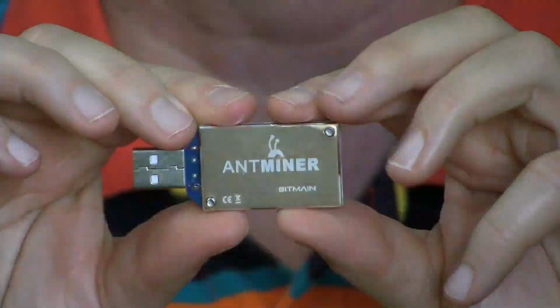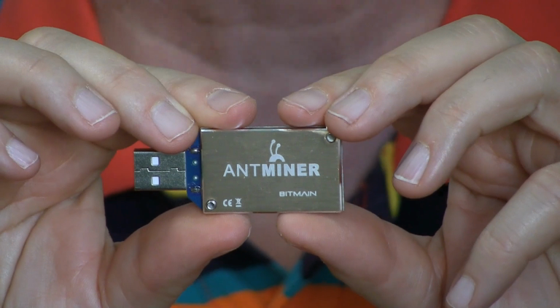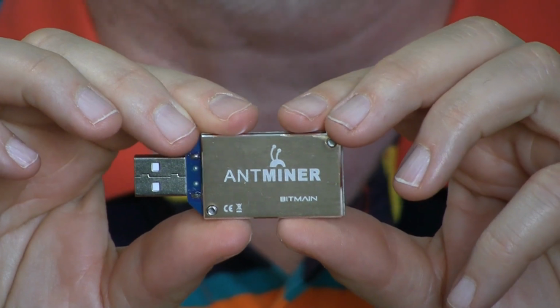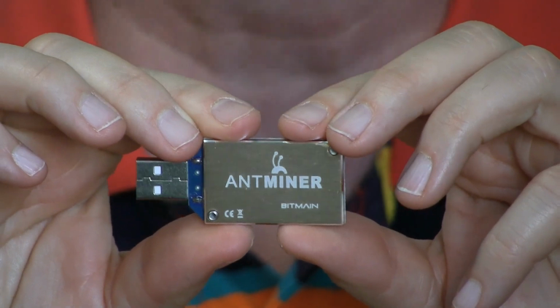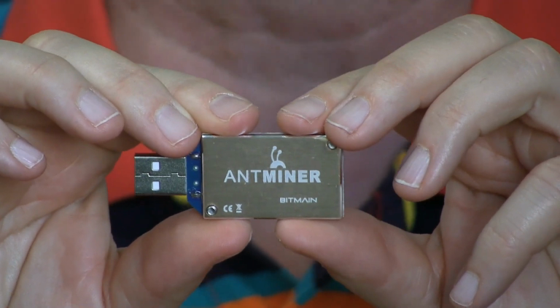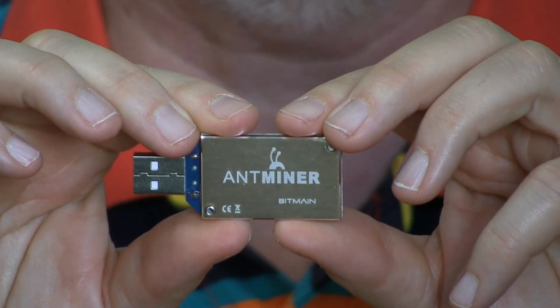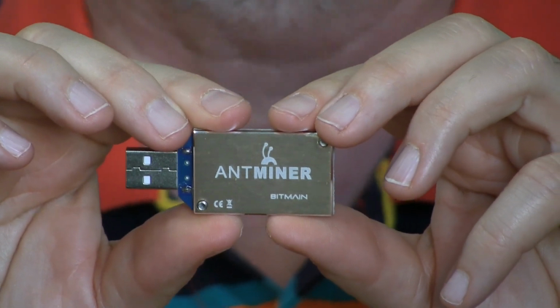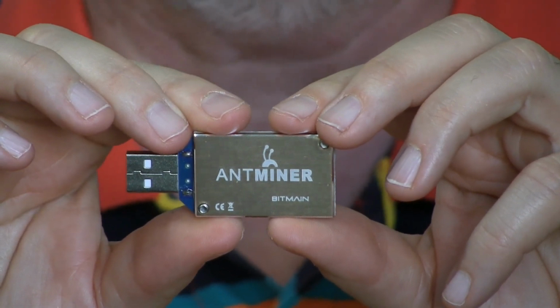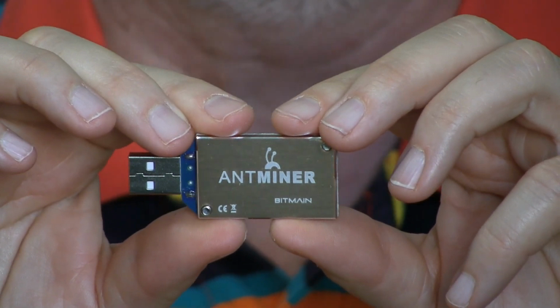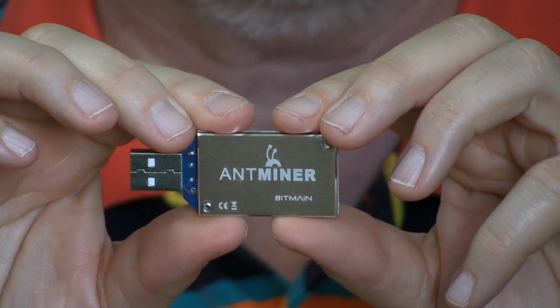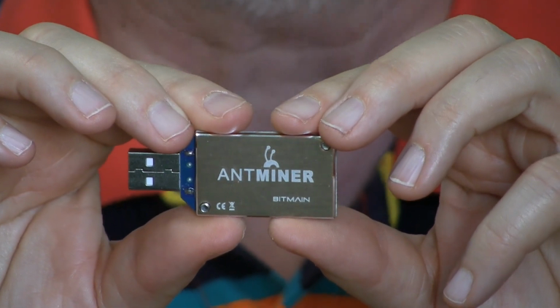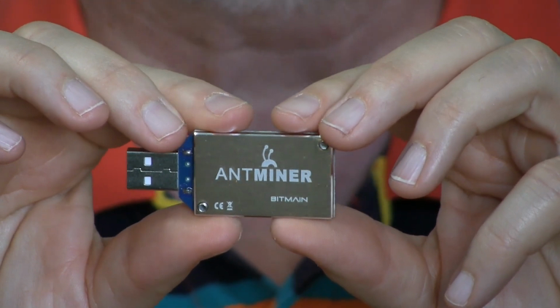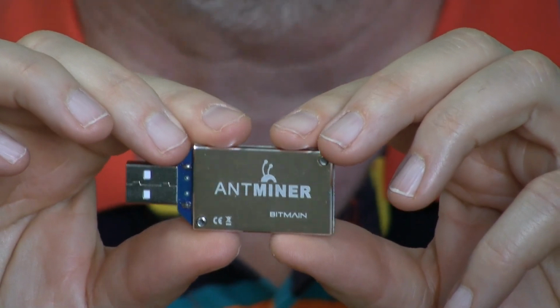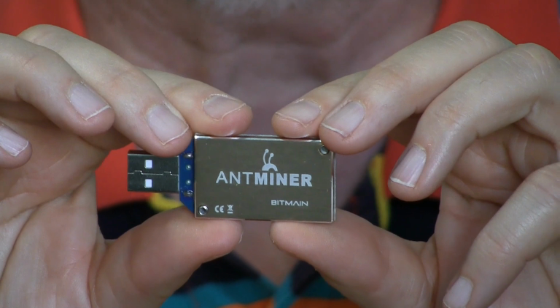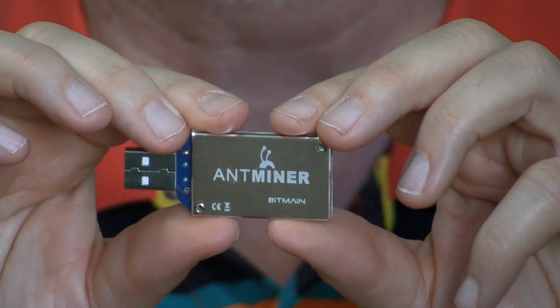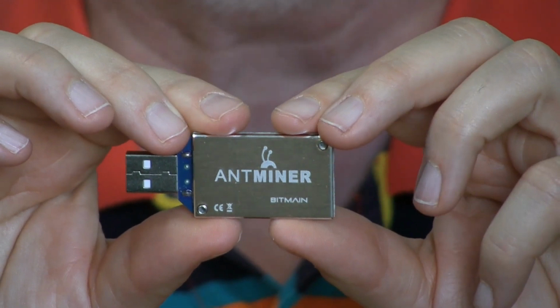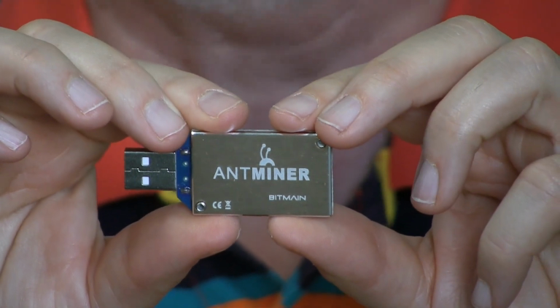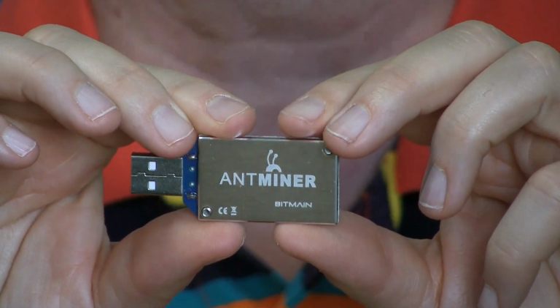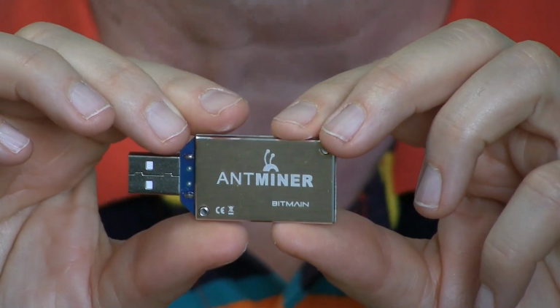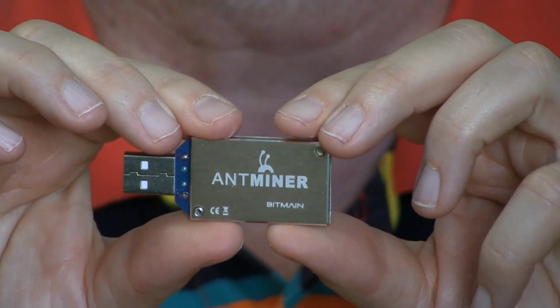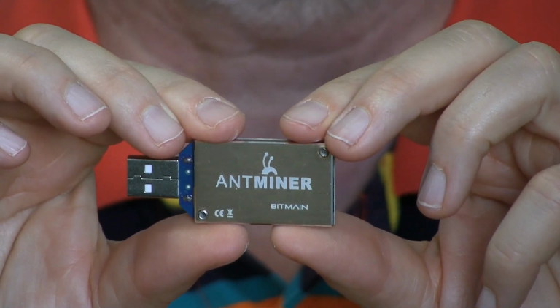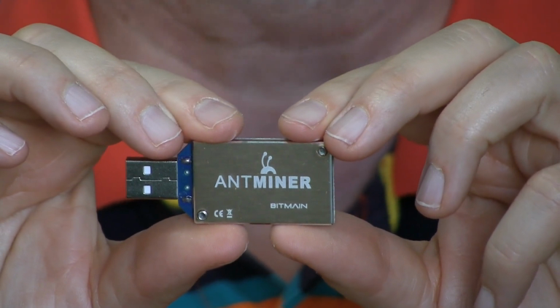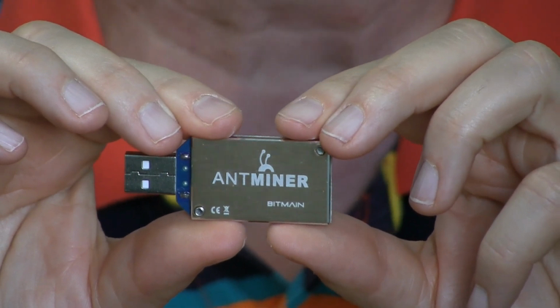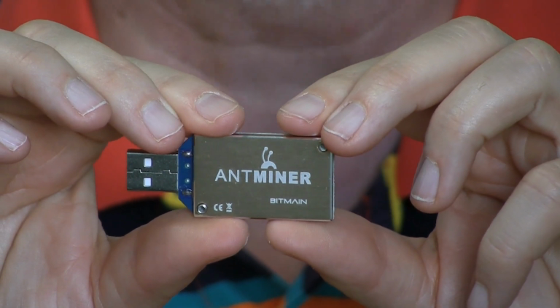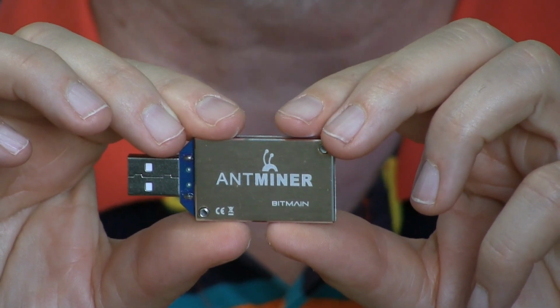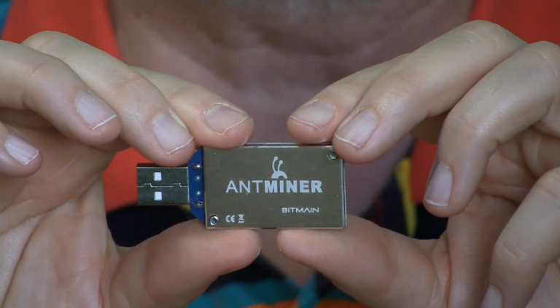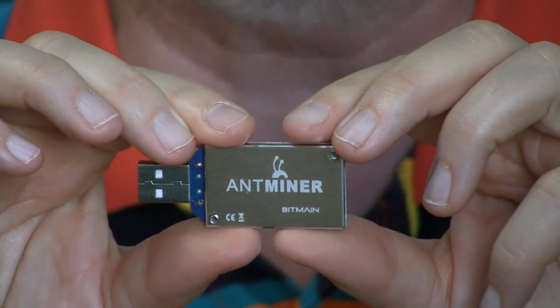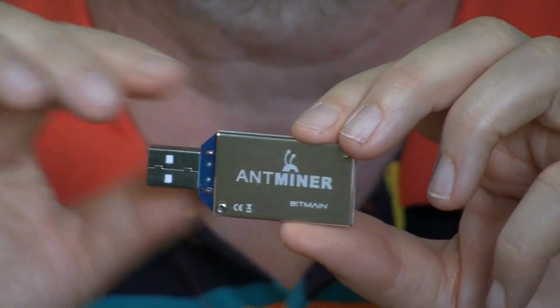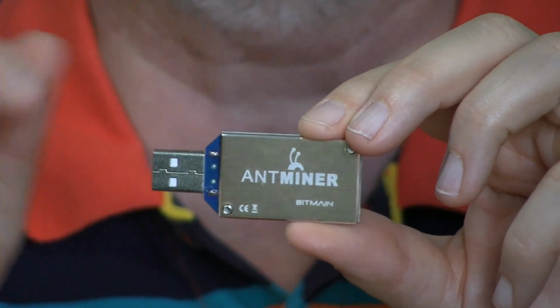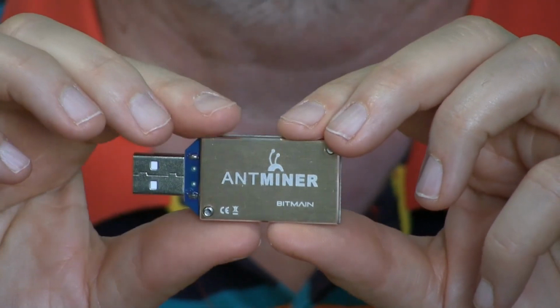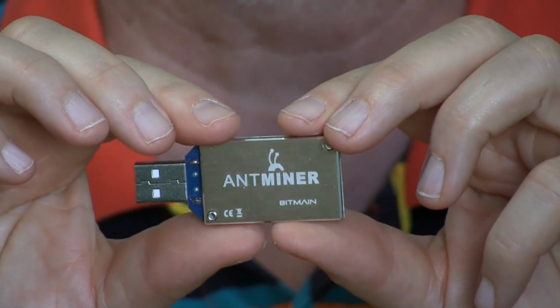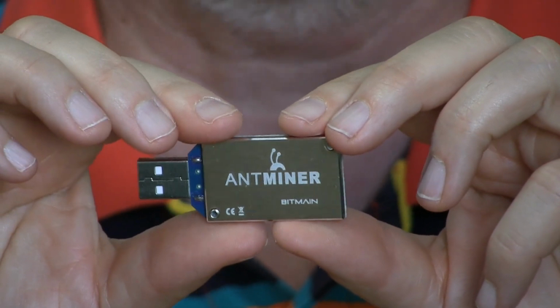The original miner we were going to get was sold out by the time we tried to get it. We decided after some more research to go with this — the Bitmain Antminer. This sells for $69 and we bought it on Amazon. I'll put a link down below if you'd like to check it out.